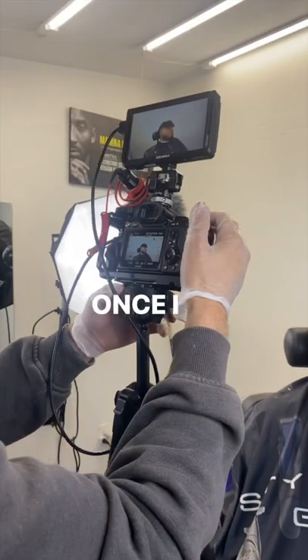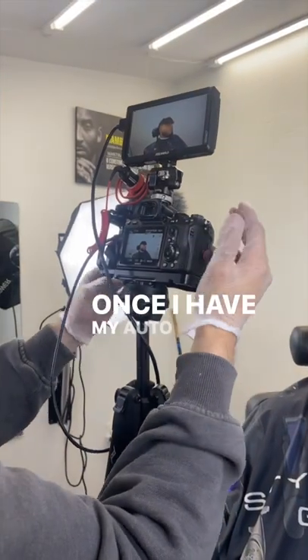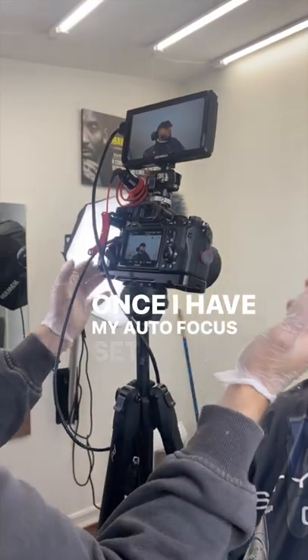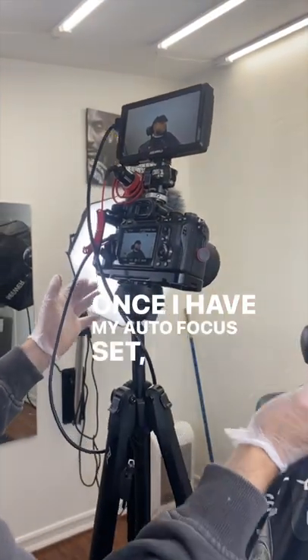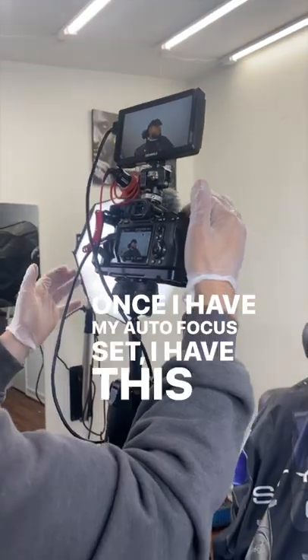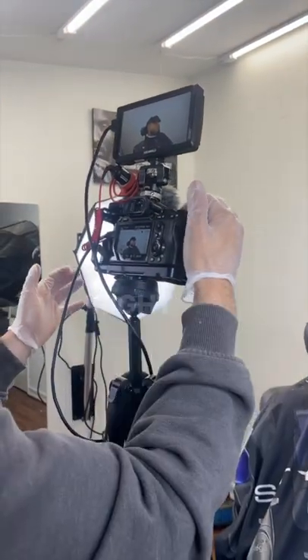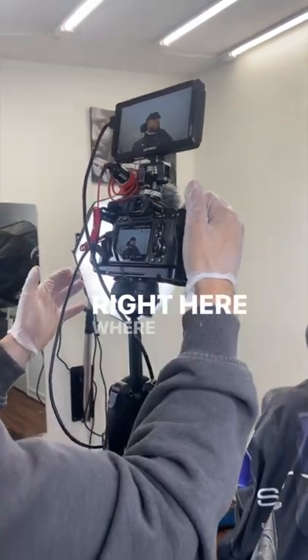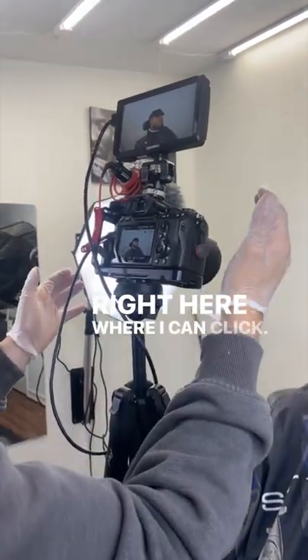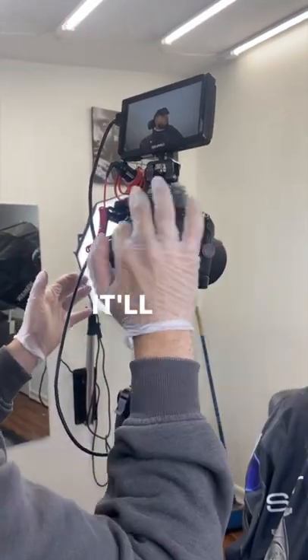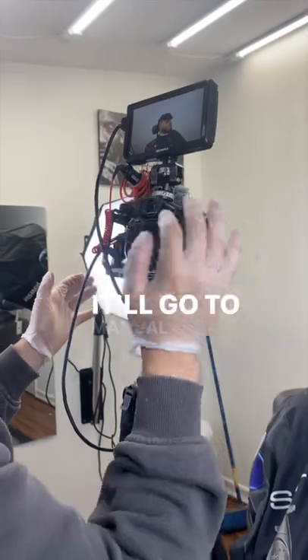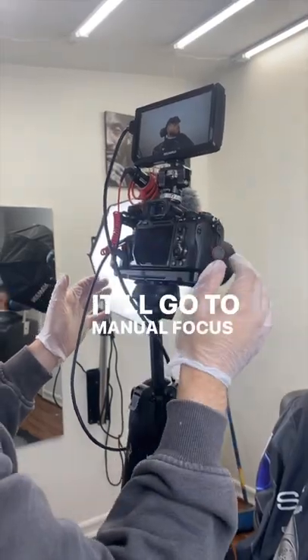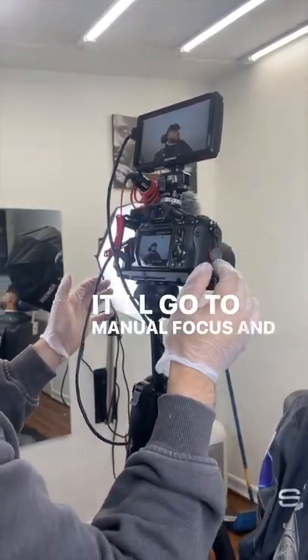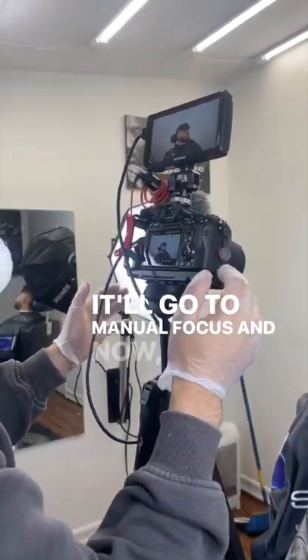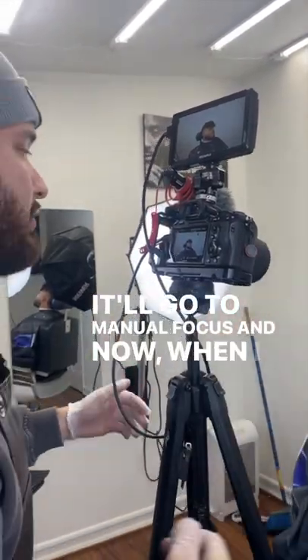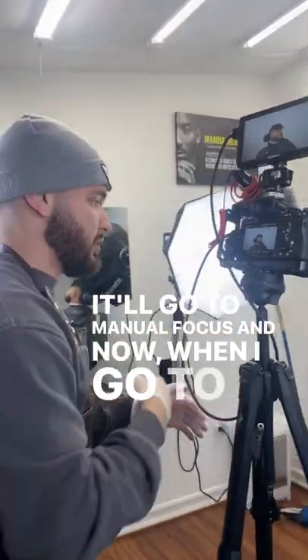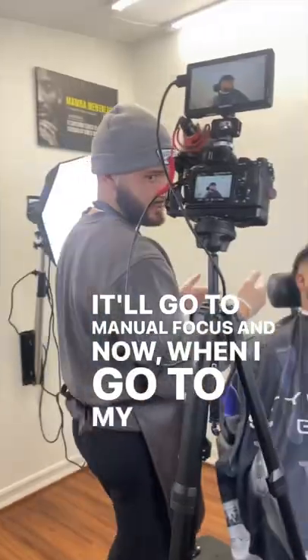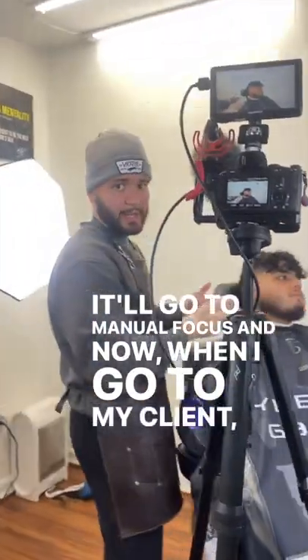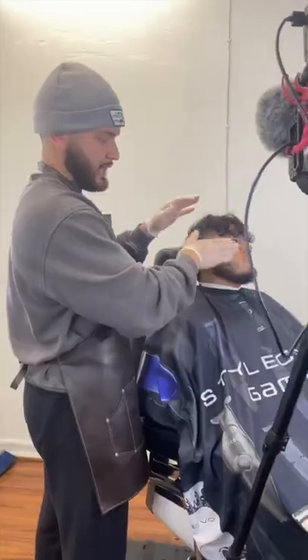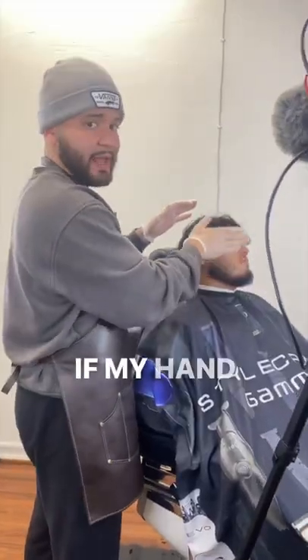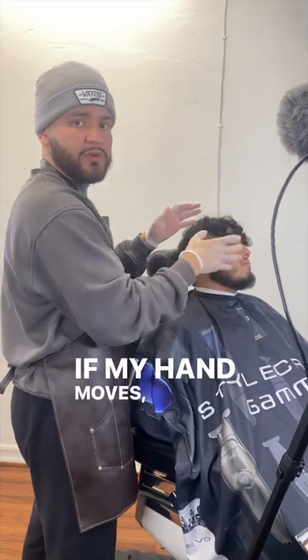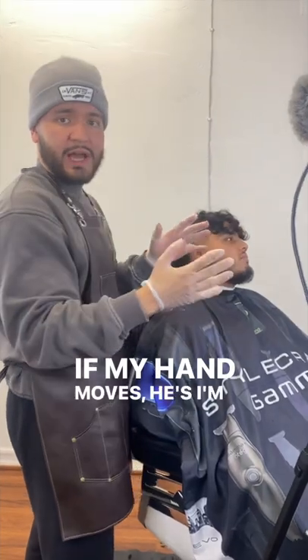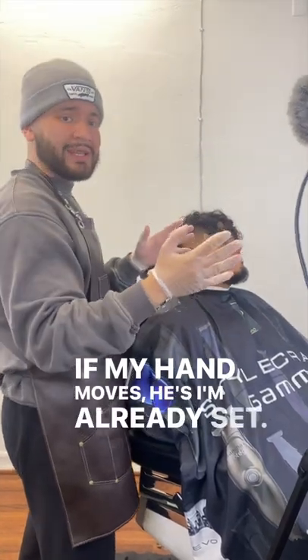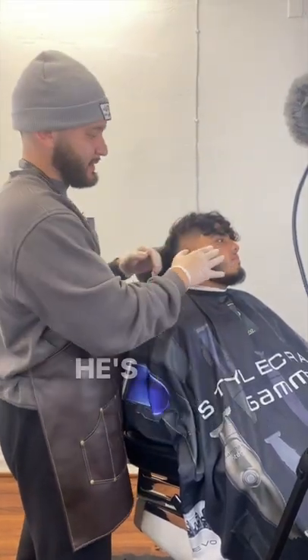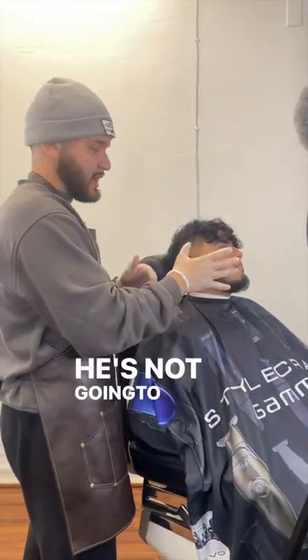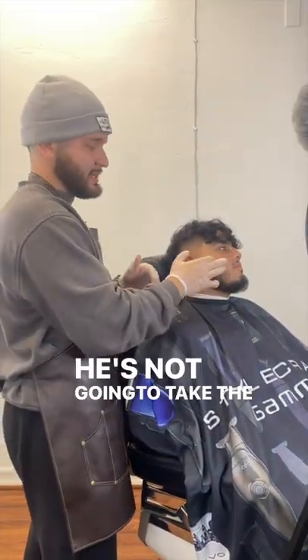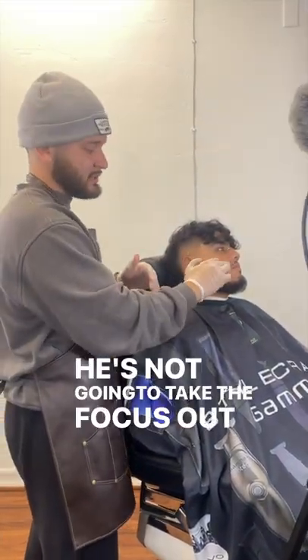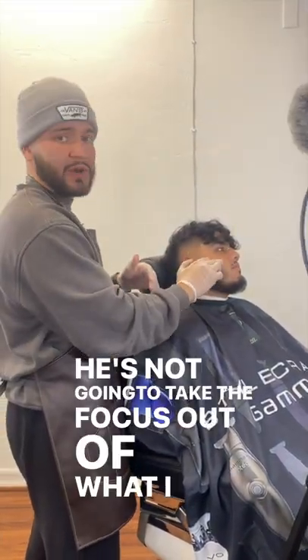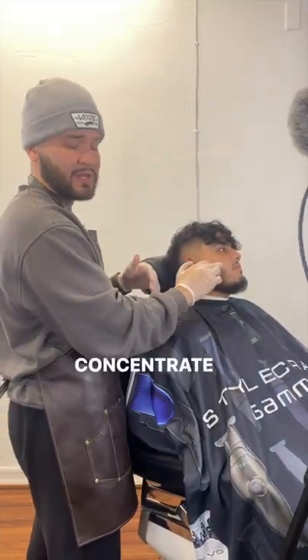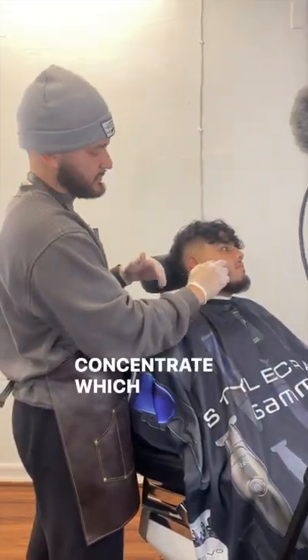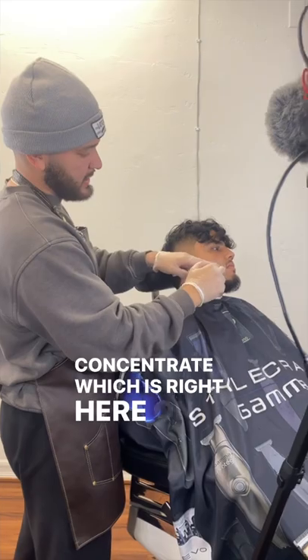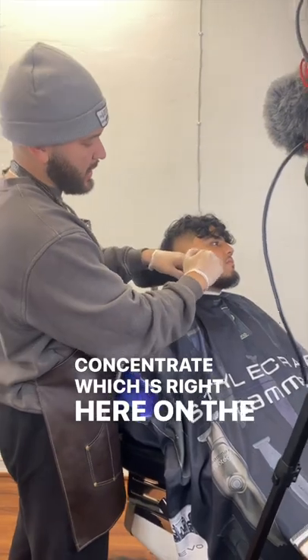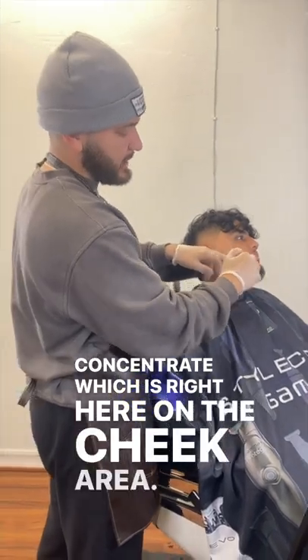Once I have my autofocus set, I have this little button right here where I can click. It'll go to manual focus. And now when I go to my client, even if my hand moves, I'm already set. It's not going to take the focus out of what I want to concentrate, which is right here on the cheek area.